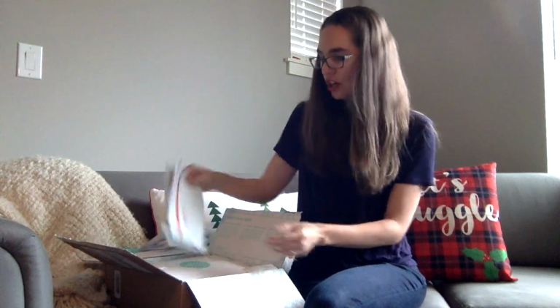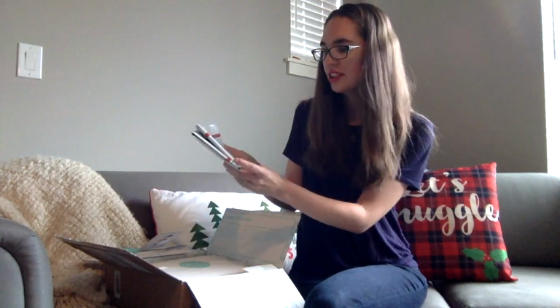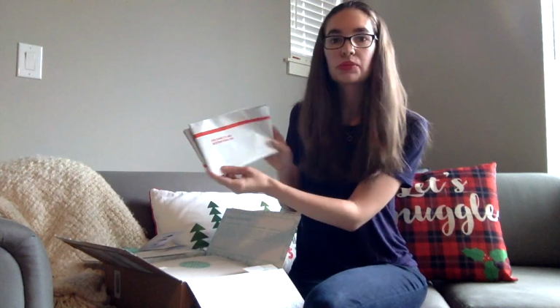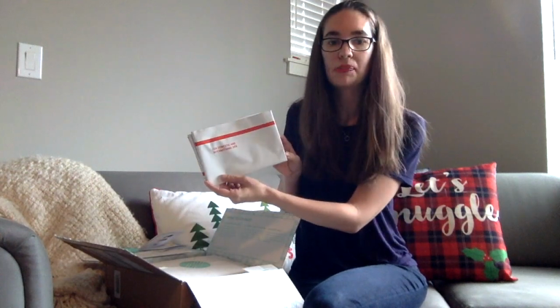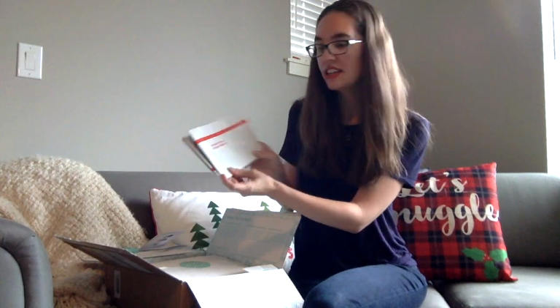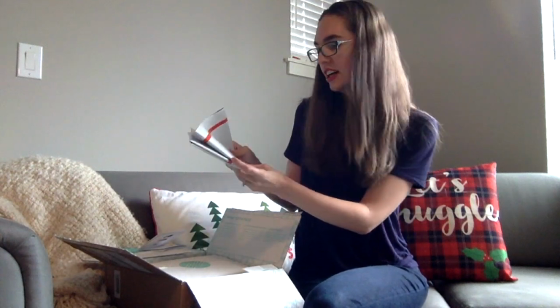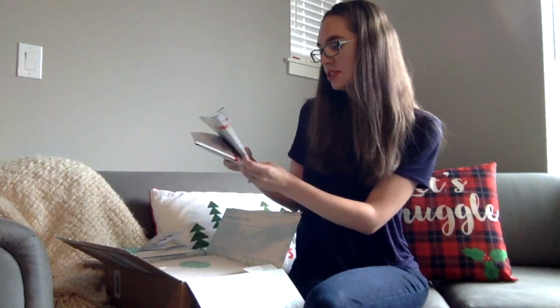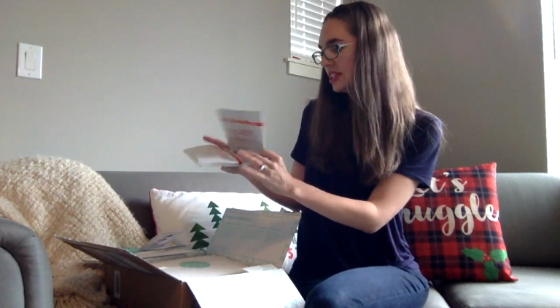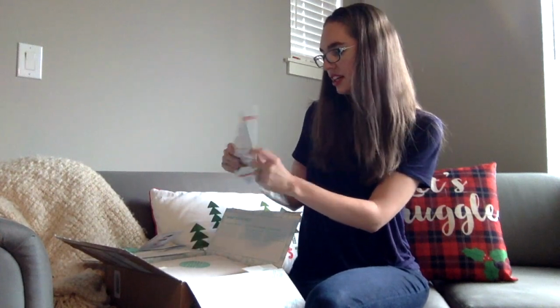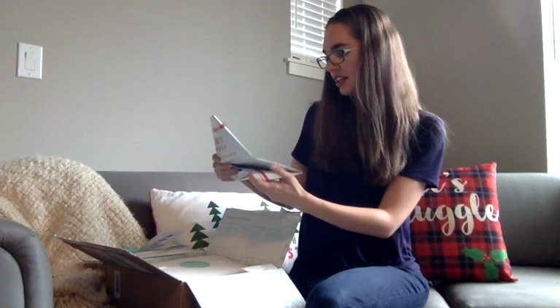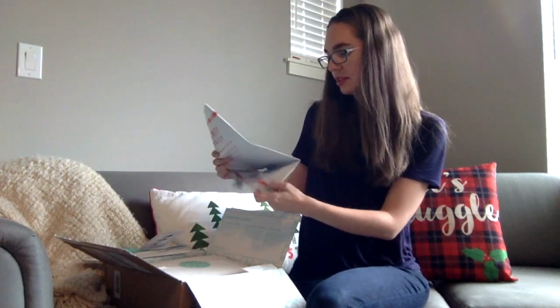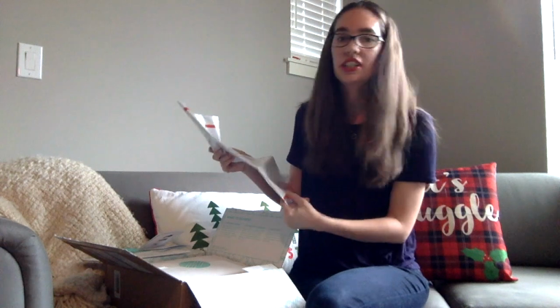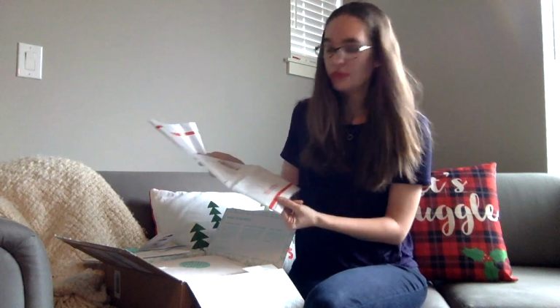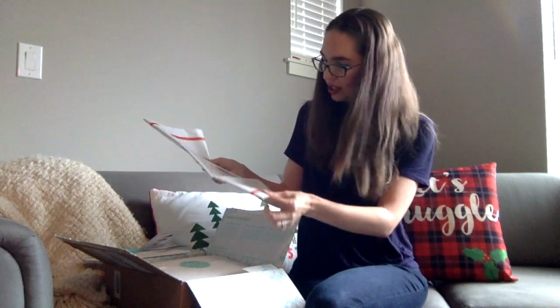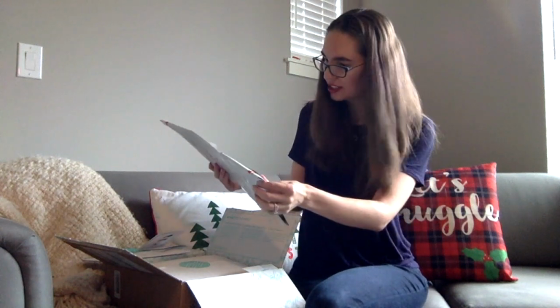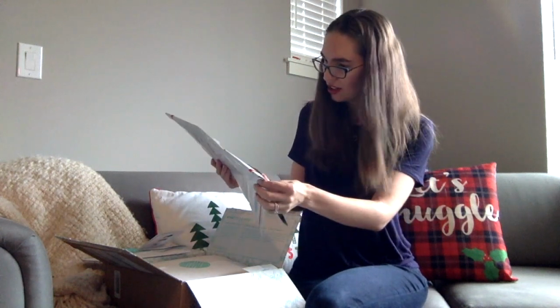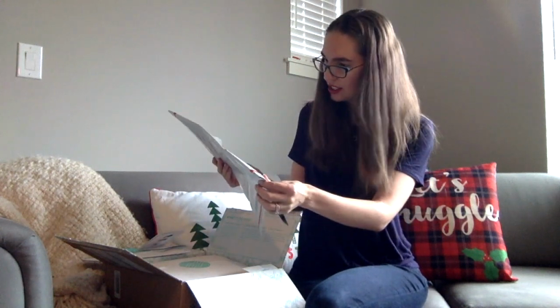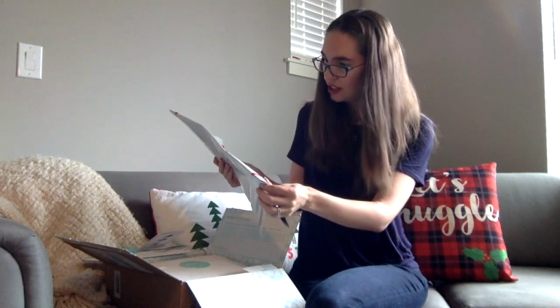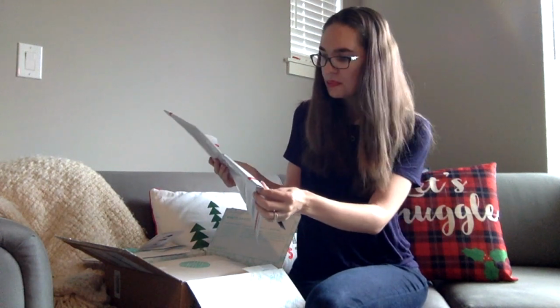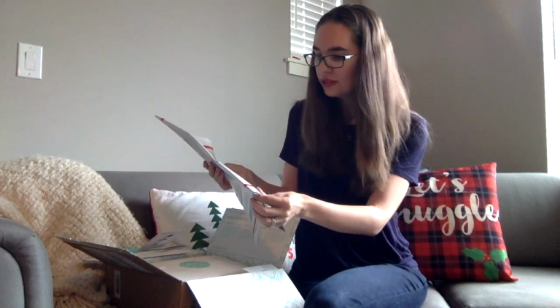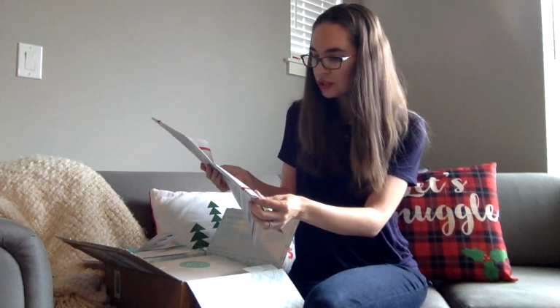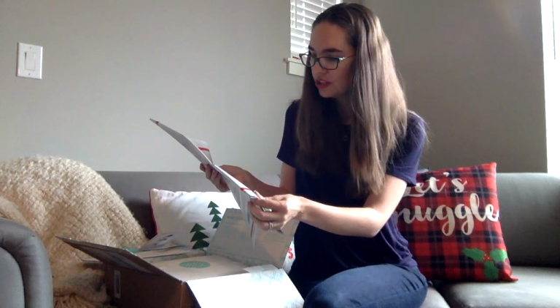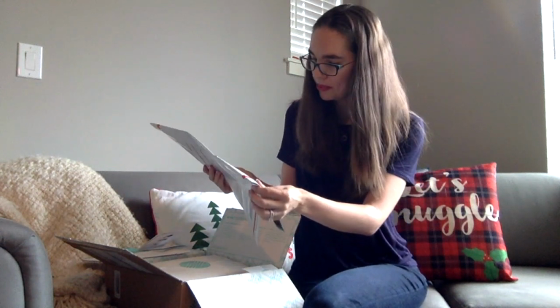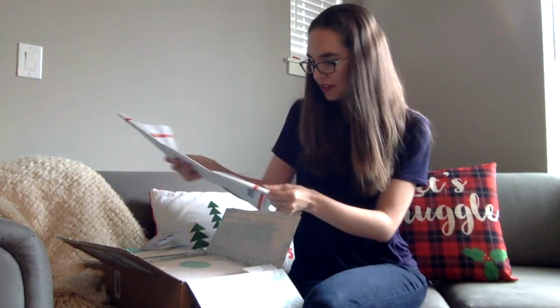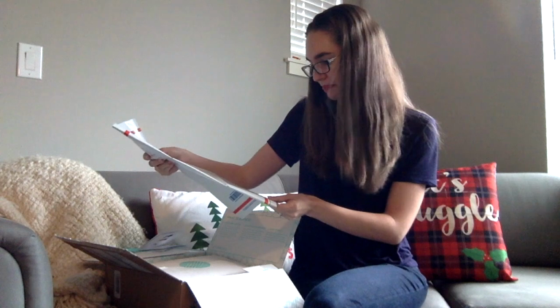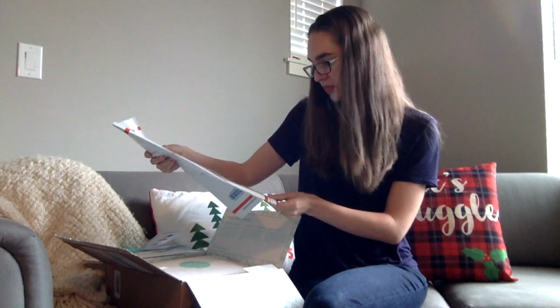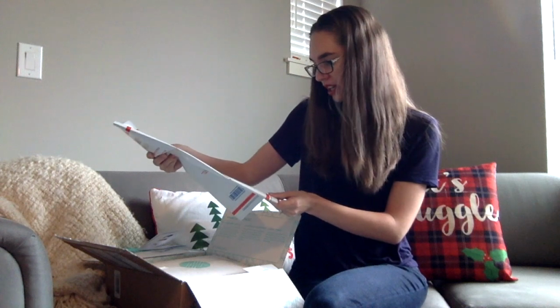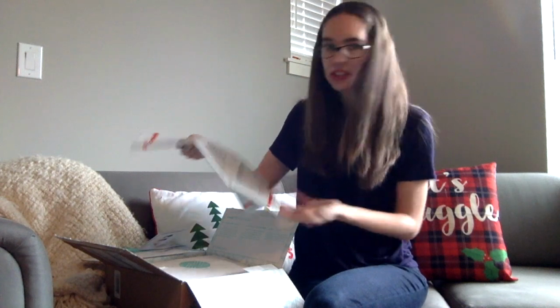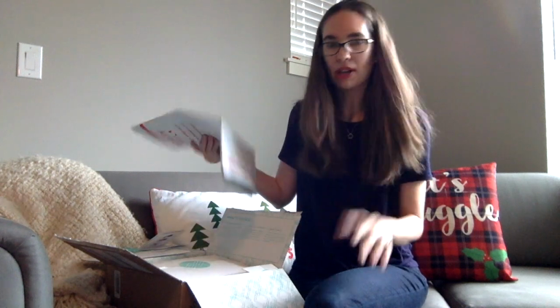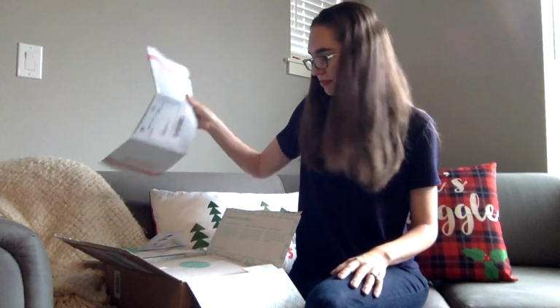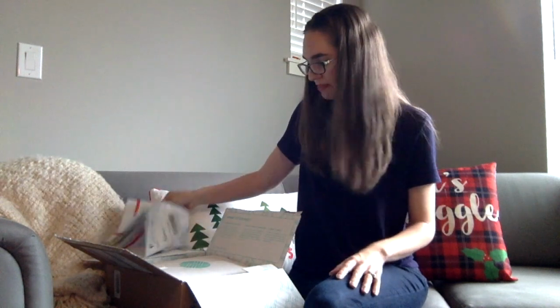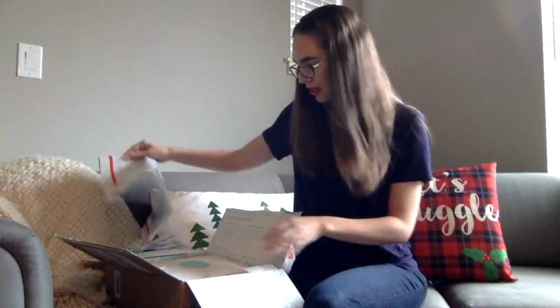We've got the little return bag so we can return anything we don't want. It looks like it's already paid for, so it's free — you just drop it off at the mailbox. Easy, I can do that.